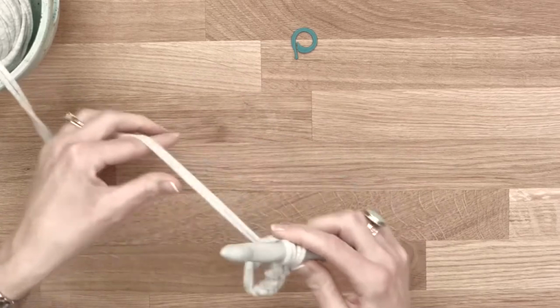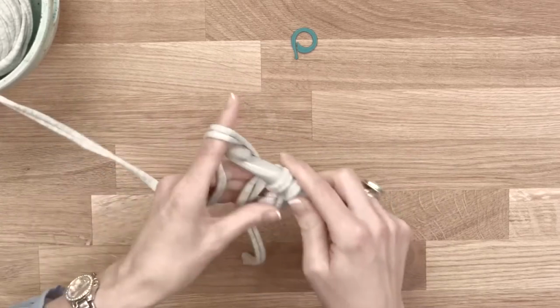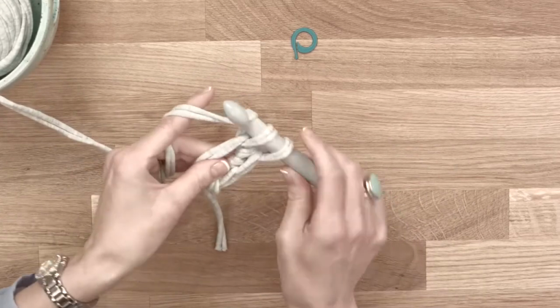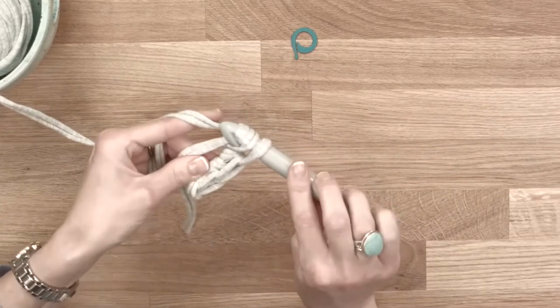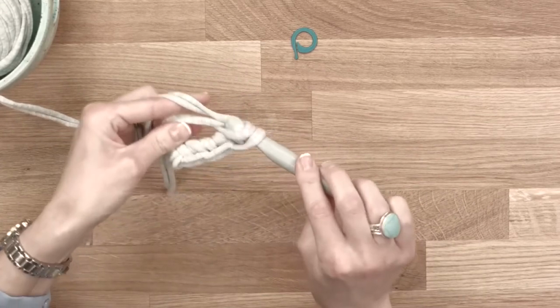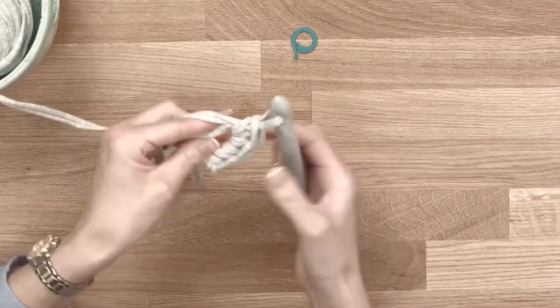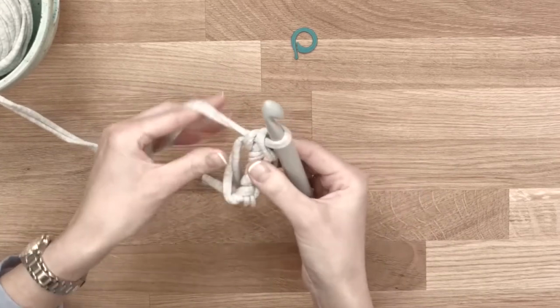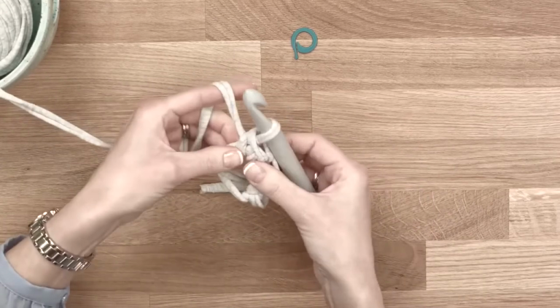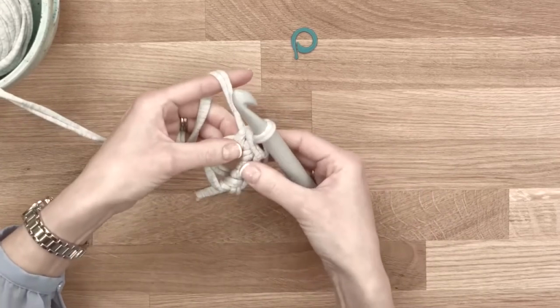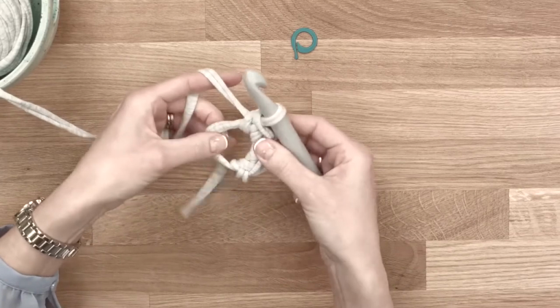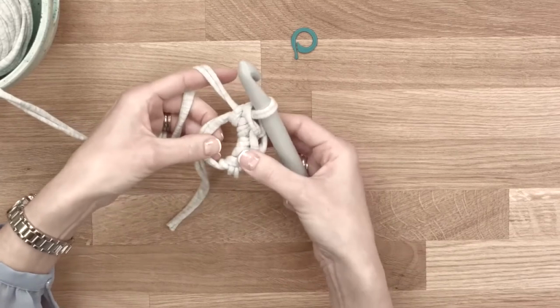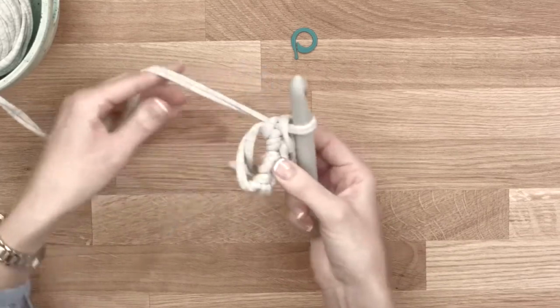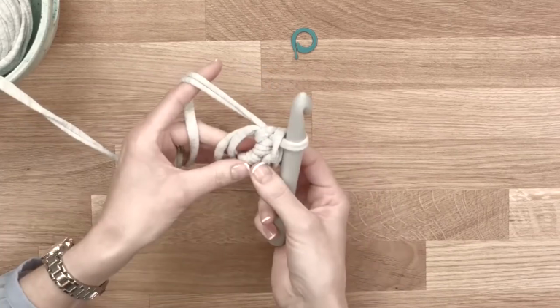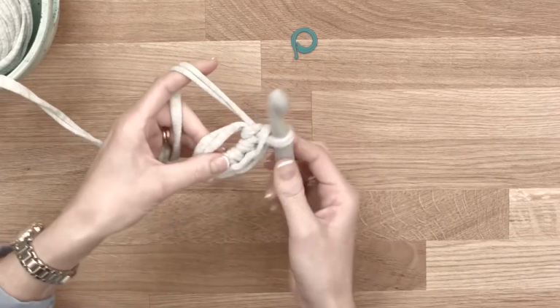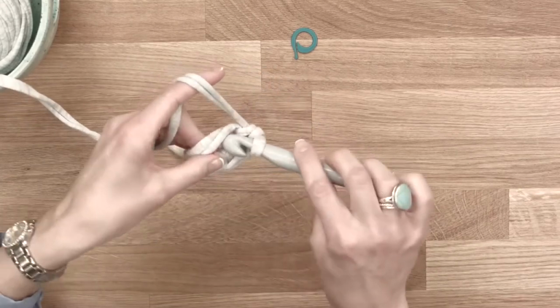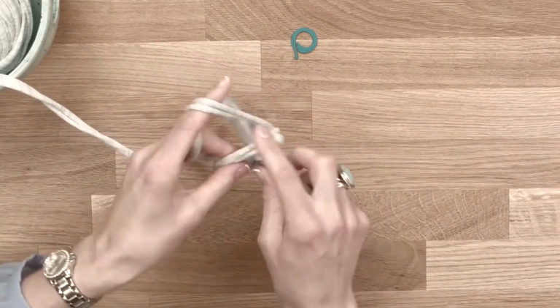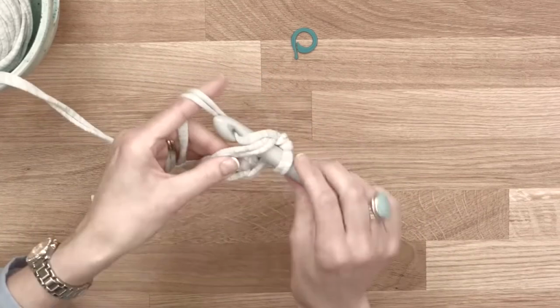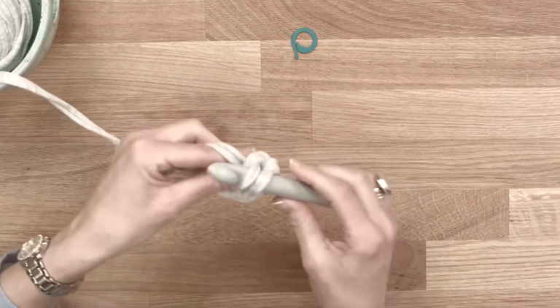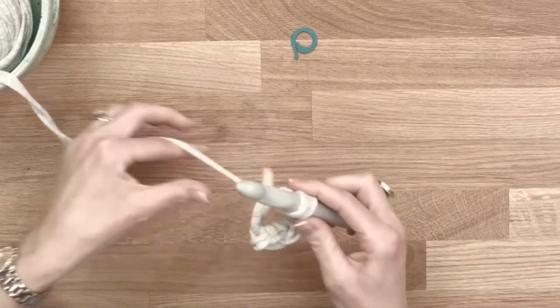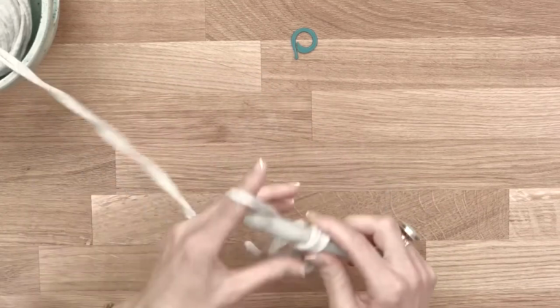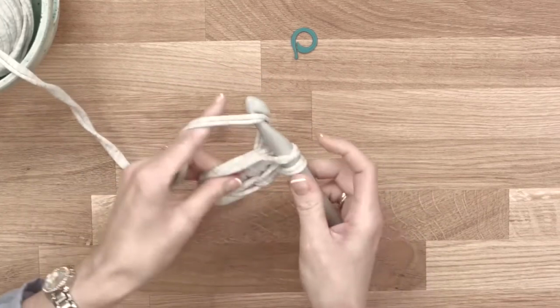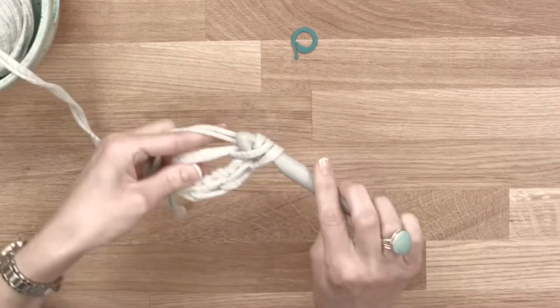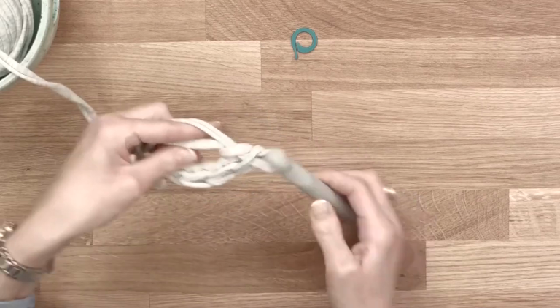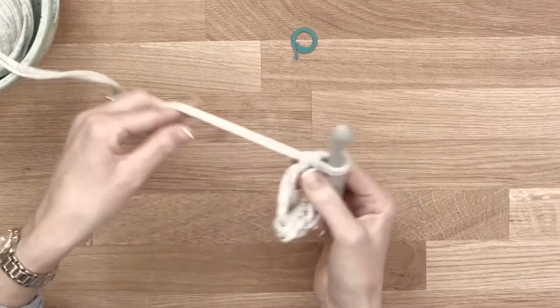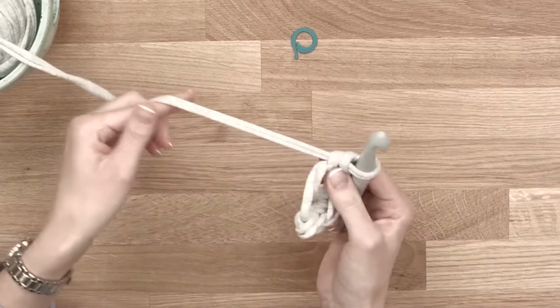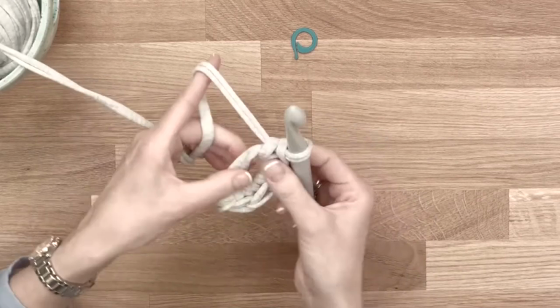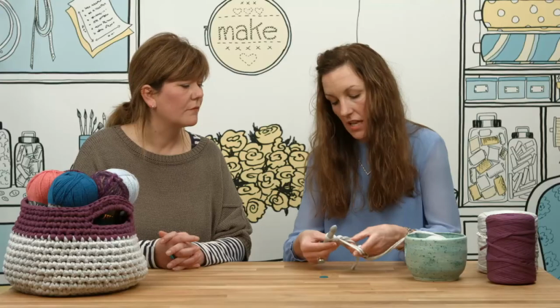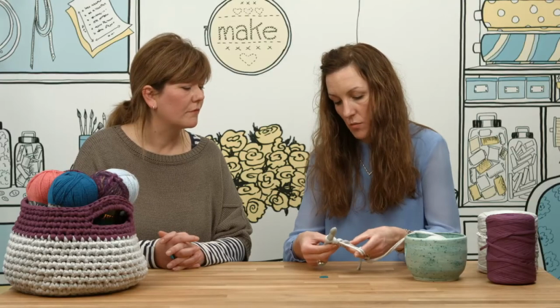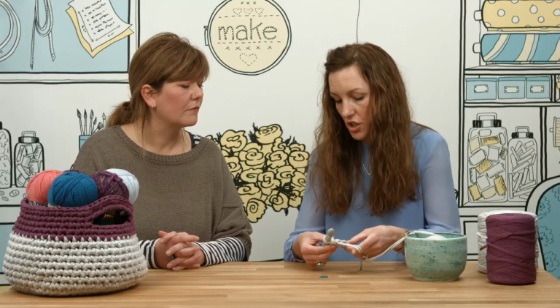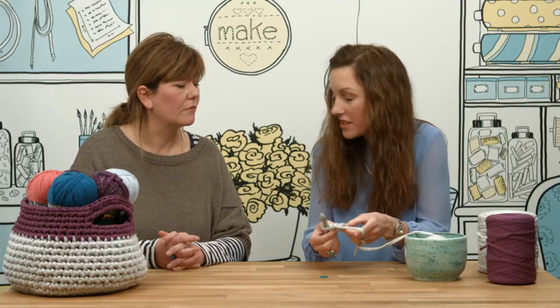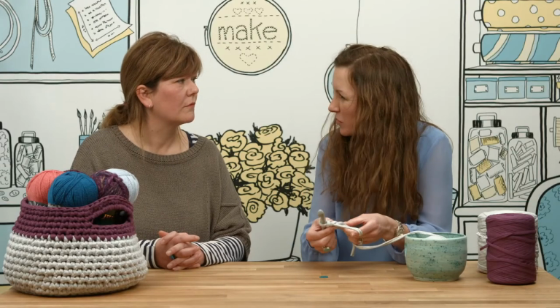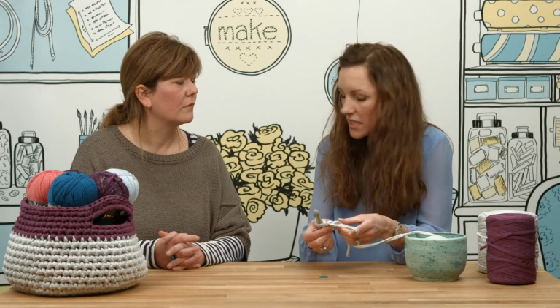Yeah, it's a little double crochet. It makes a nice short little stitch, perfect for a basket. When you're working, don't pull the yarn too tight. This yarn has a bit of stretch to it, as you can probably see as I'm working it, and if you work it too tight, the stitches will seize up and it will alter the shape.